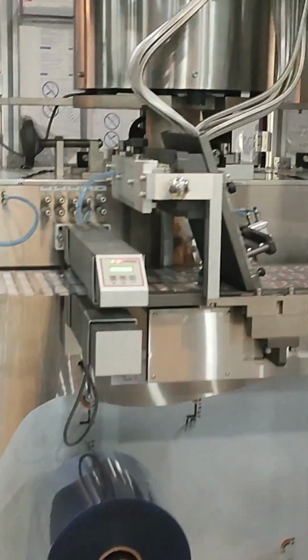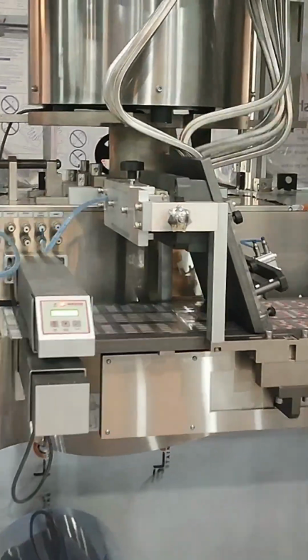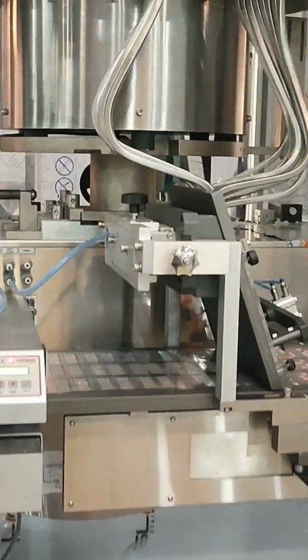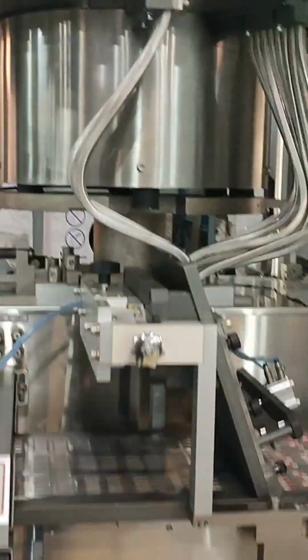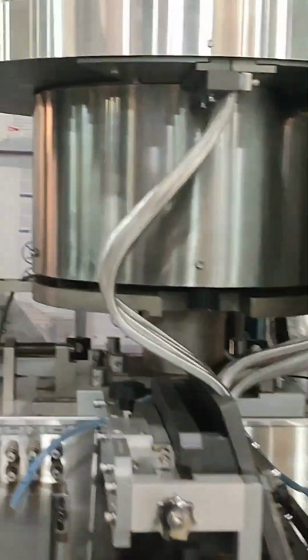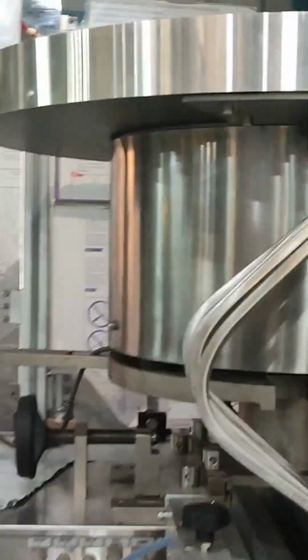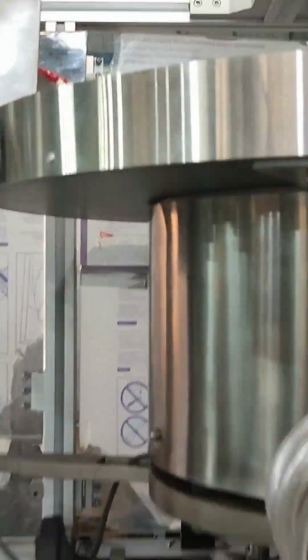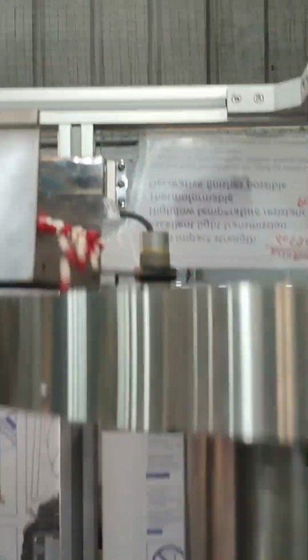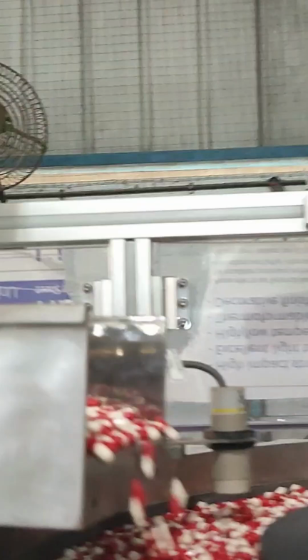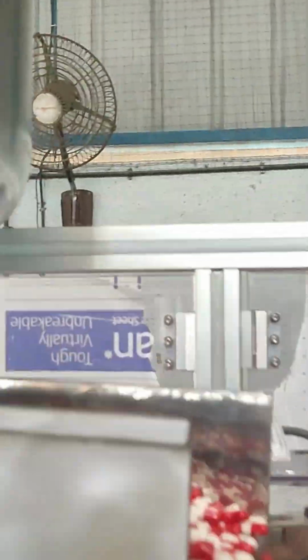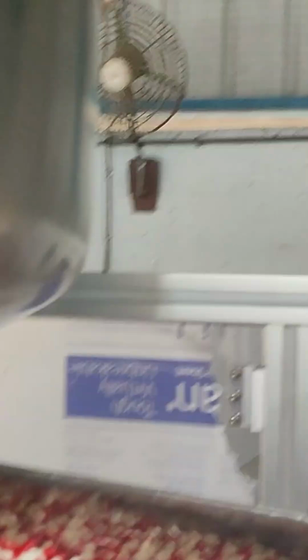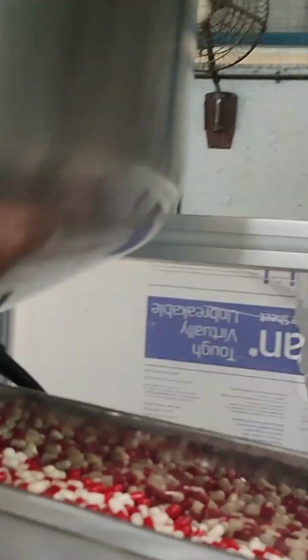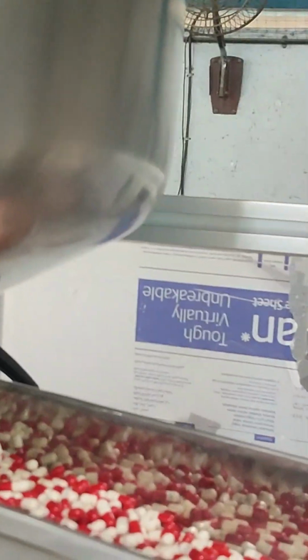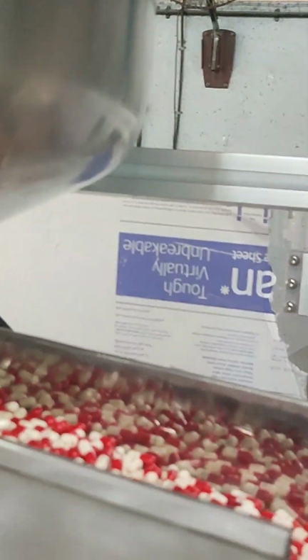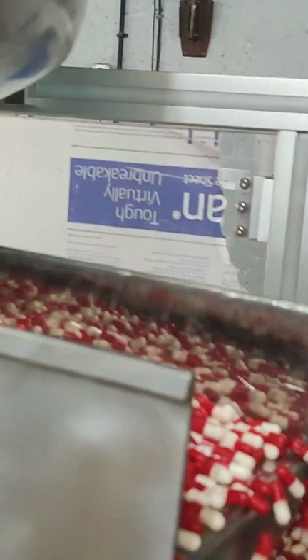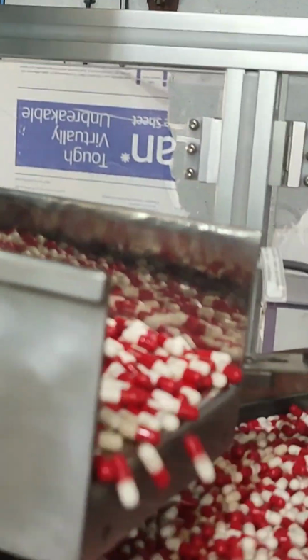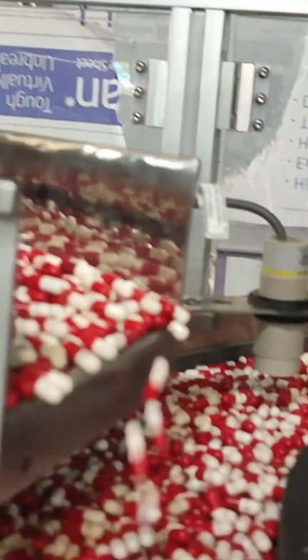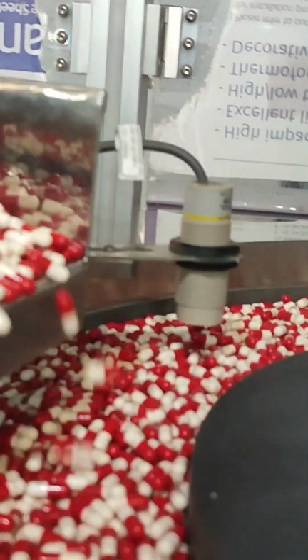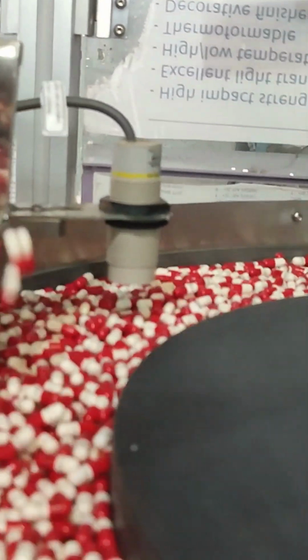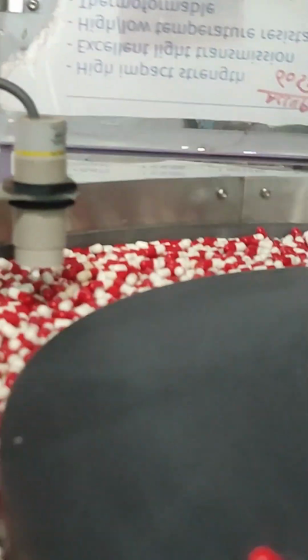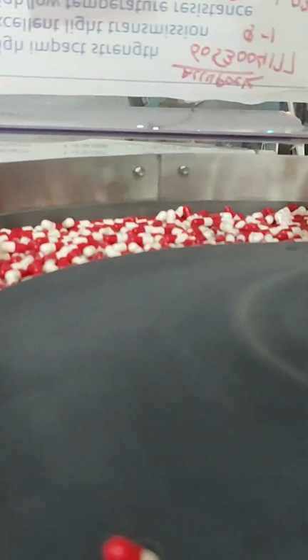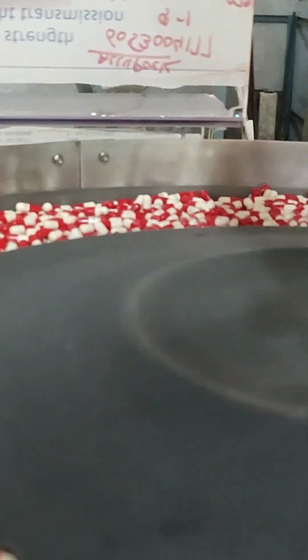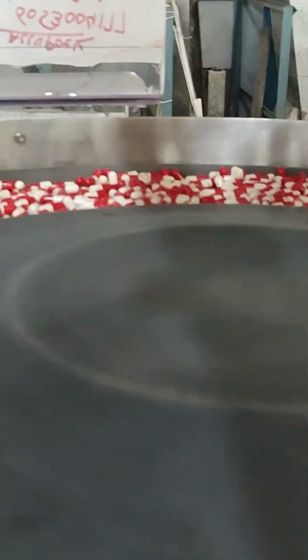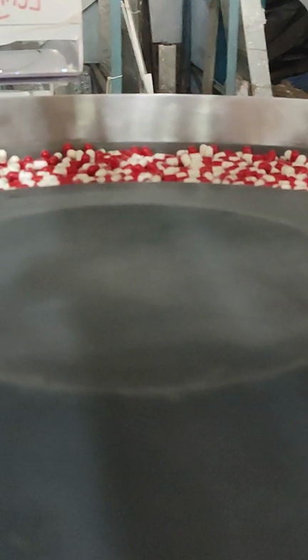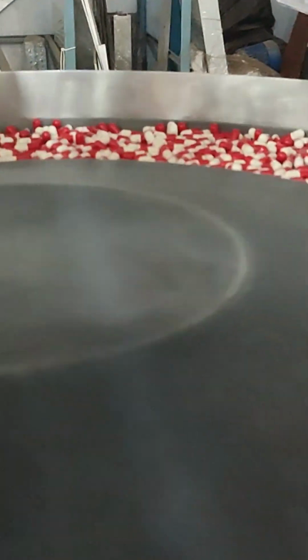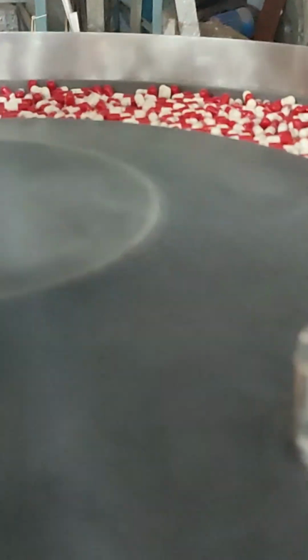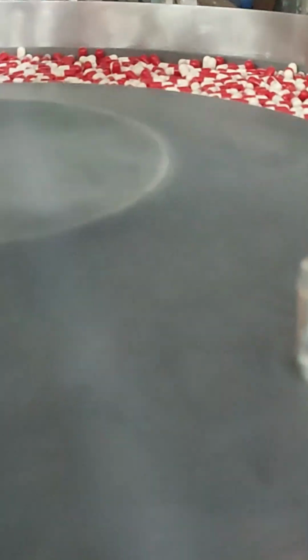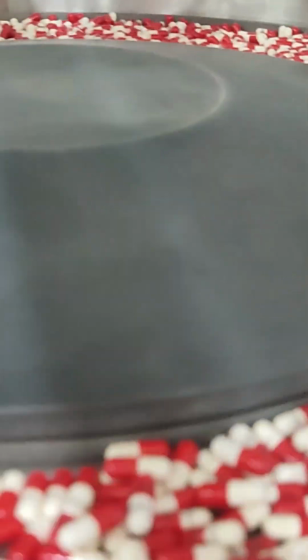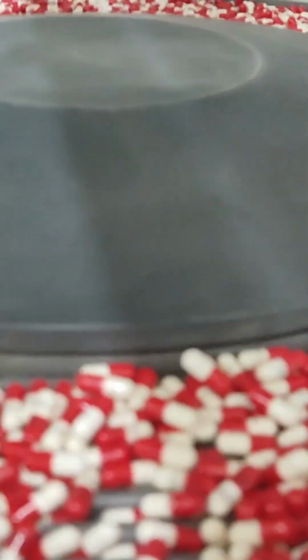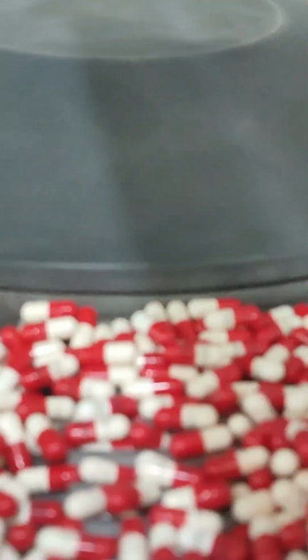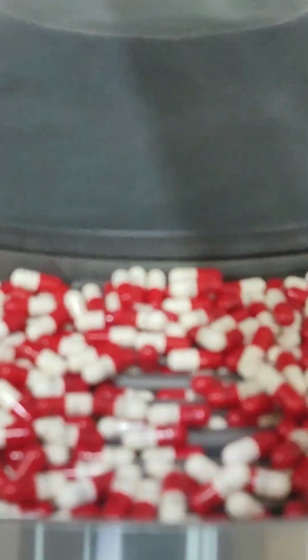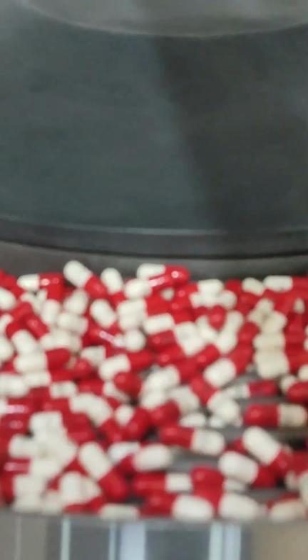It all starts with the feeder. A blister machine feeder is the real MVP on the pharma floor. Its job? Making sure every tablet, capsule, or softgel falls right into its own pocket. No mix-ups, no mess.